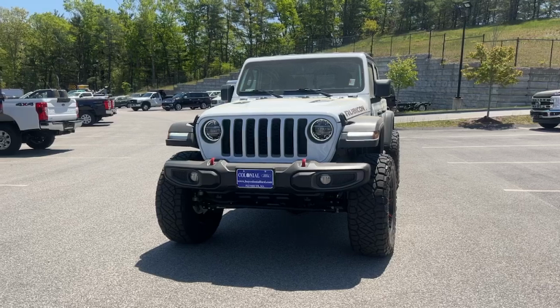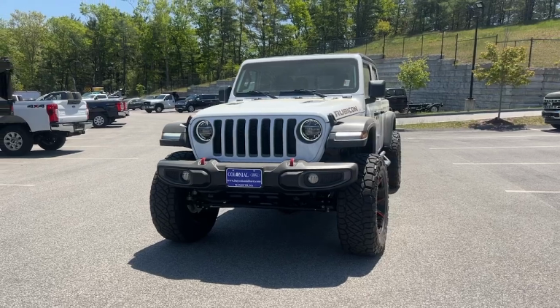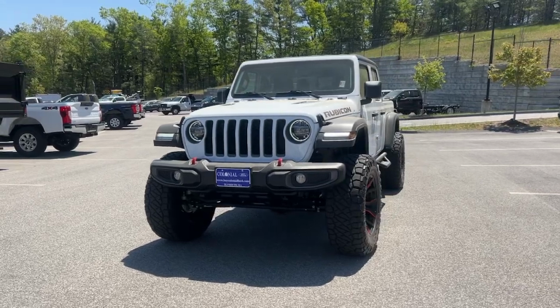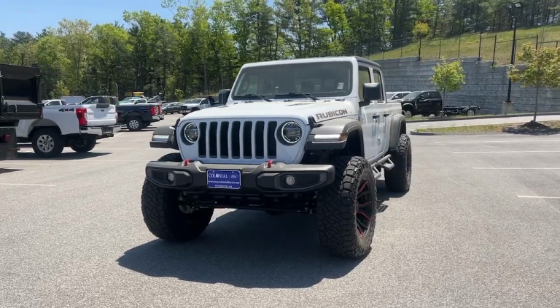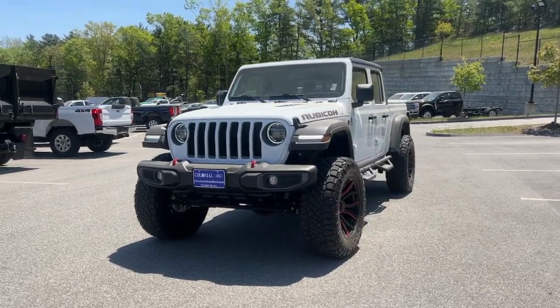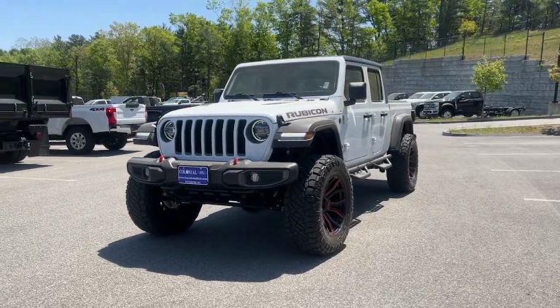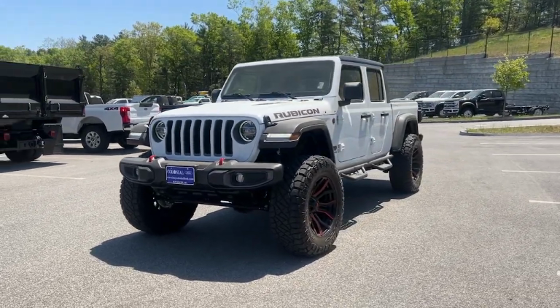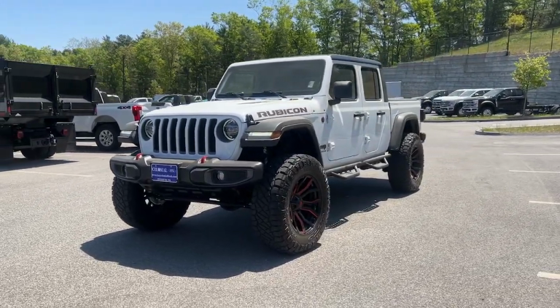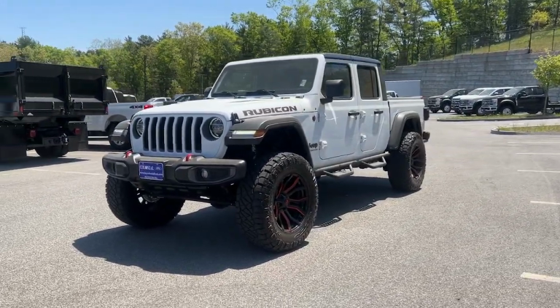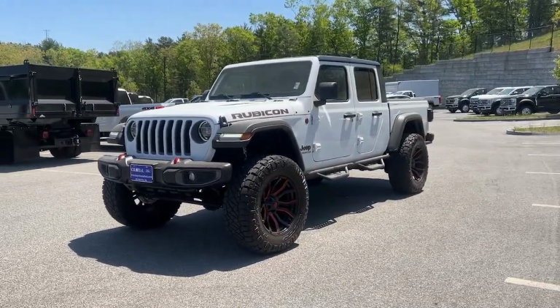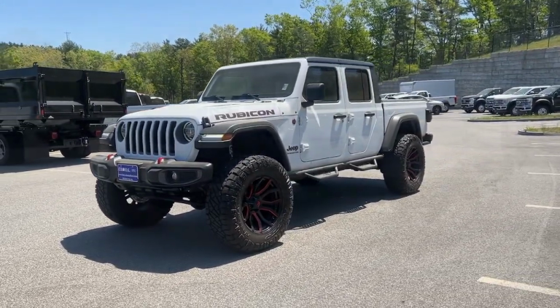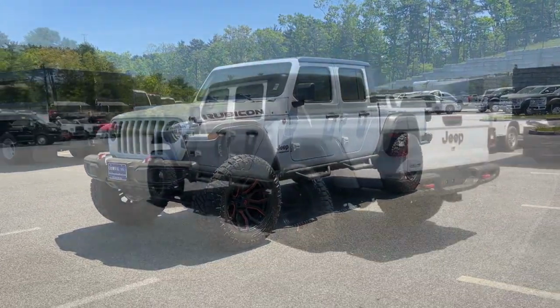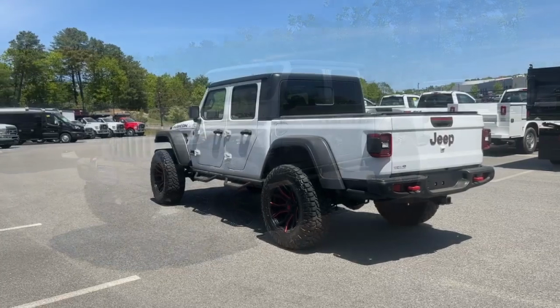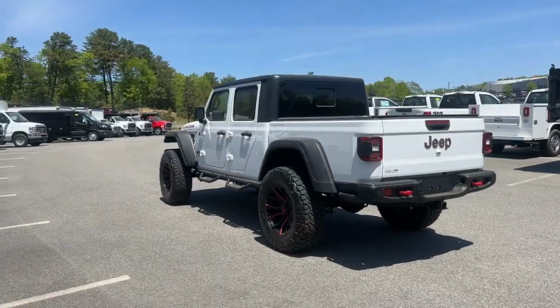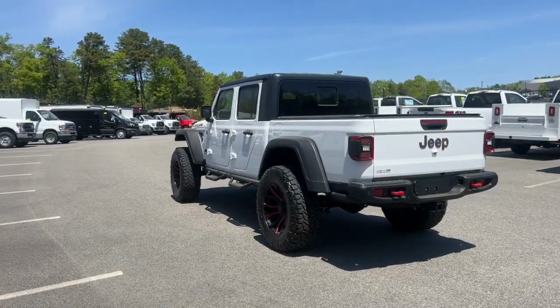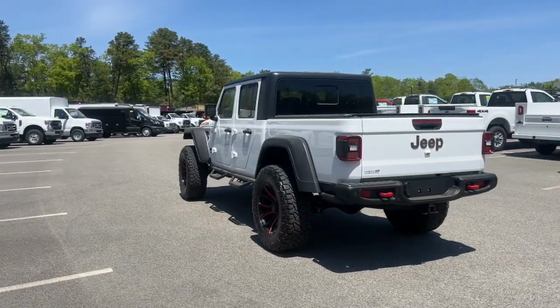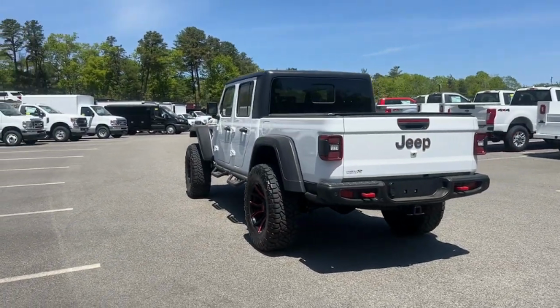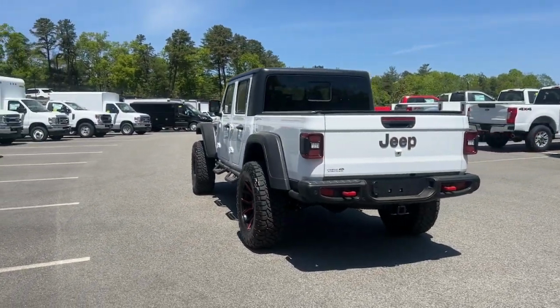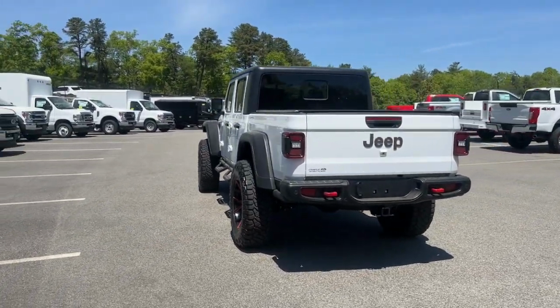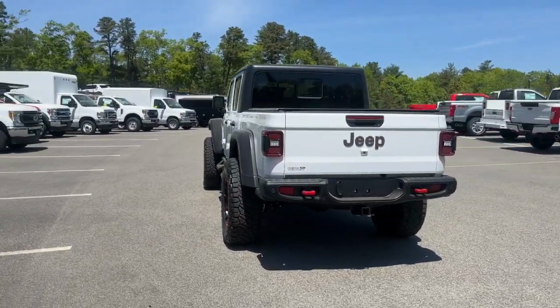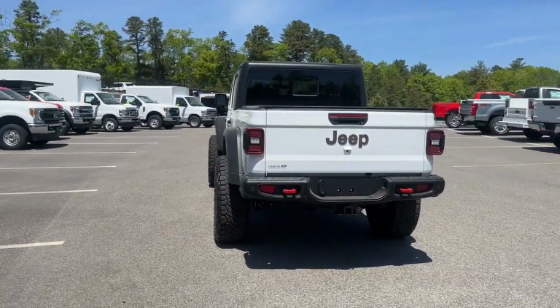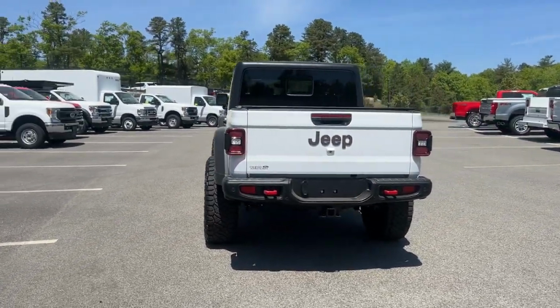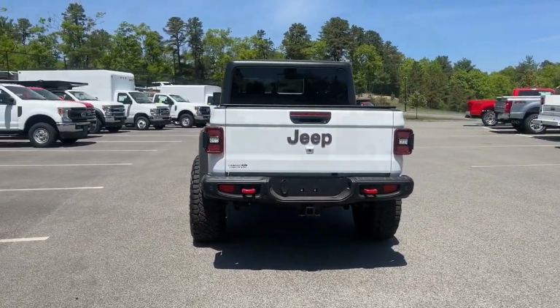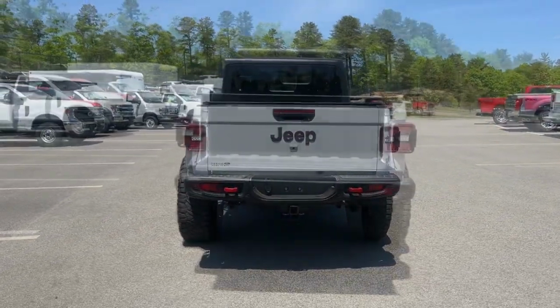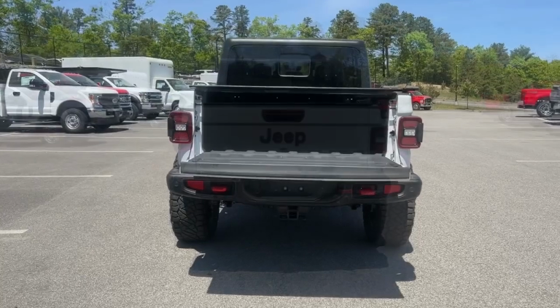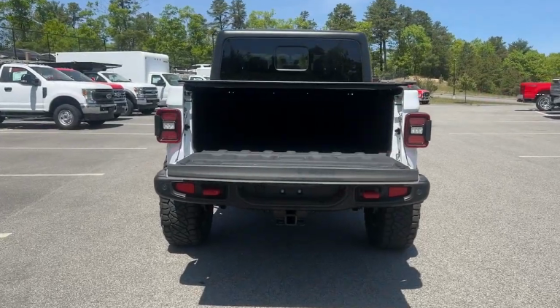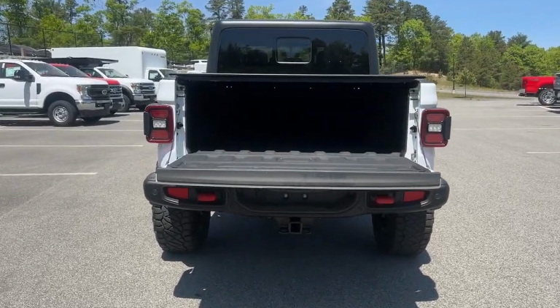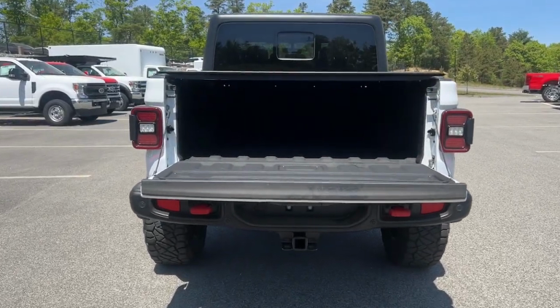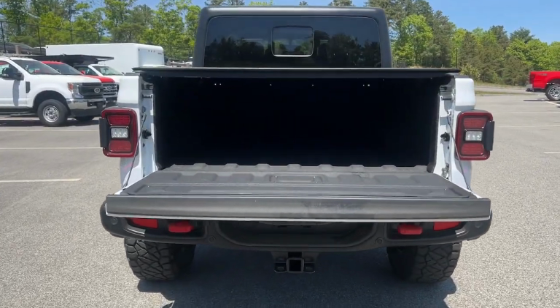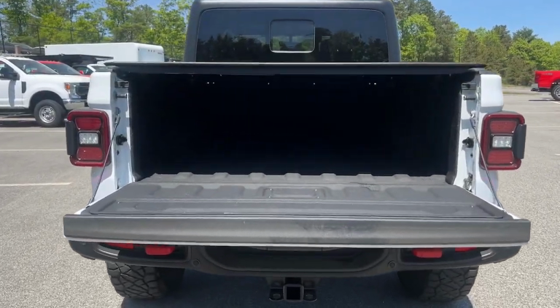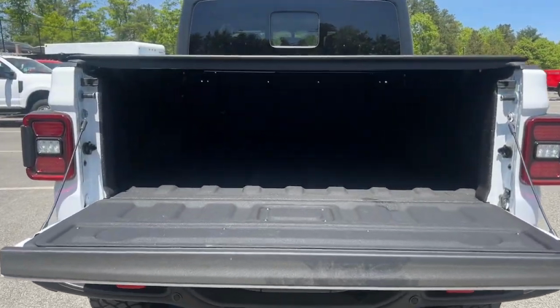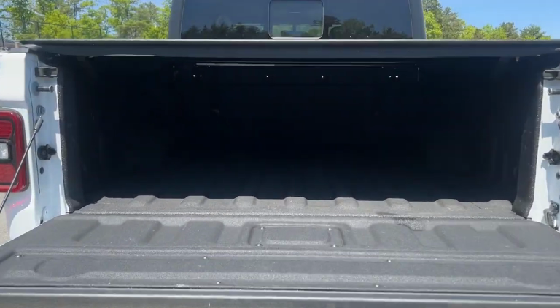Take a moment to check out the 2020 Jeep Gladiator. This vehicle is an outstanding buy with fewer than 10,000 miles on the odometer. This unapologetically rugged Gladiator is the ultimate trail partner.